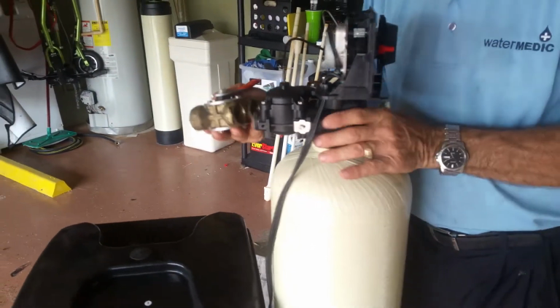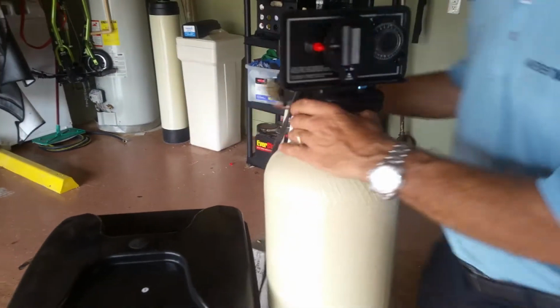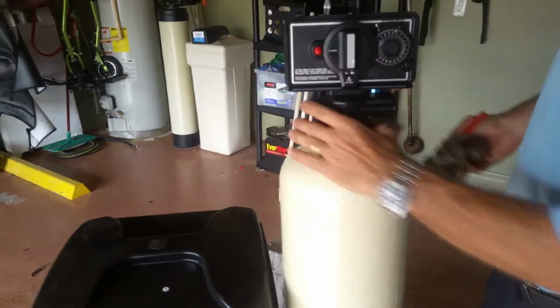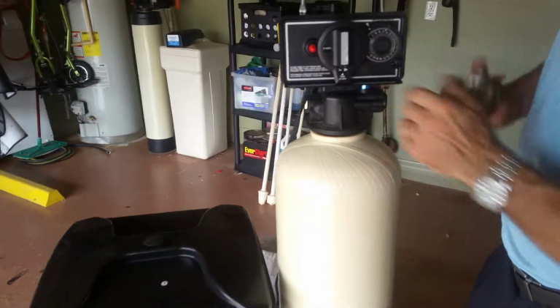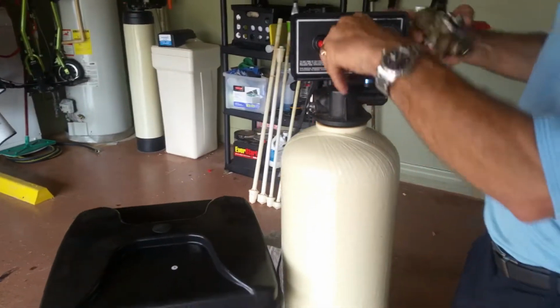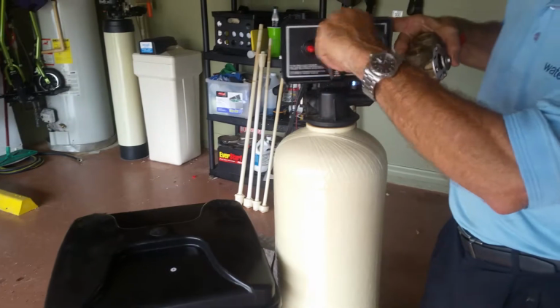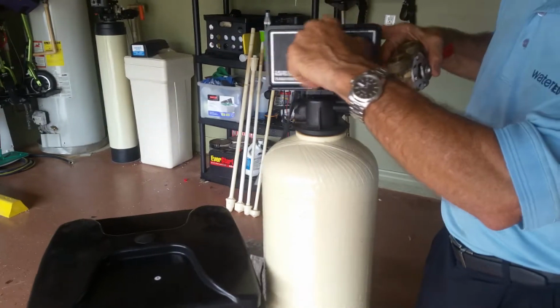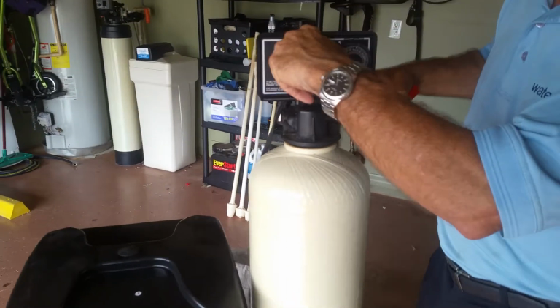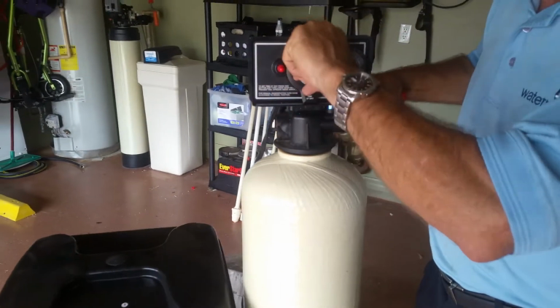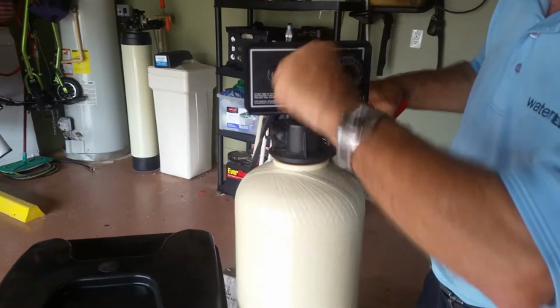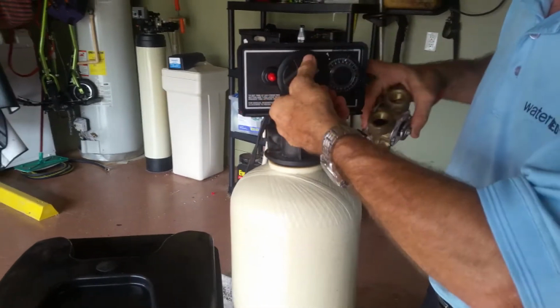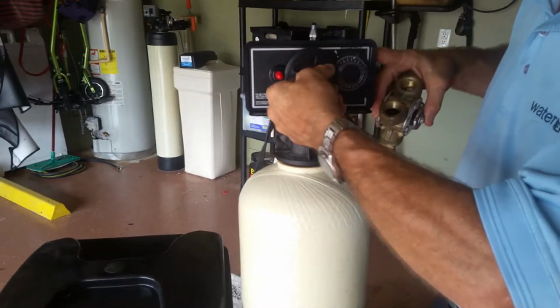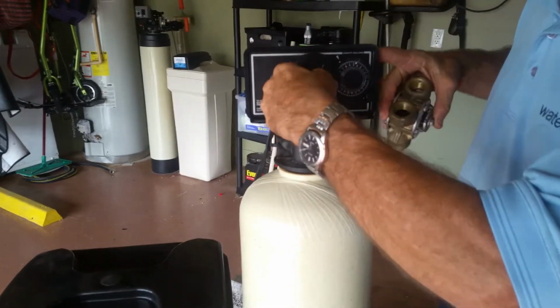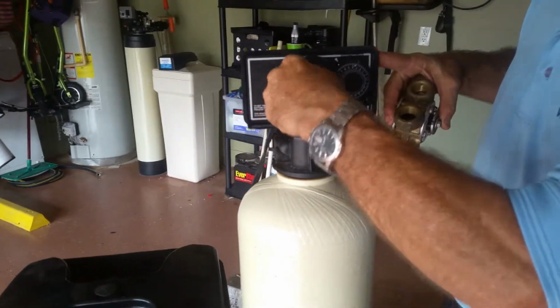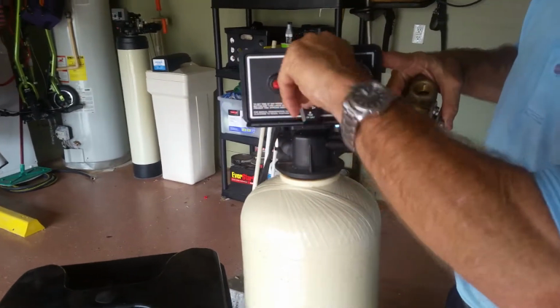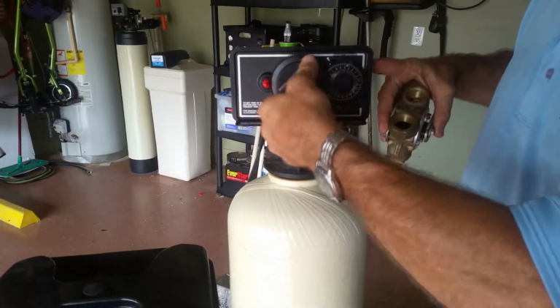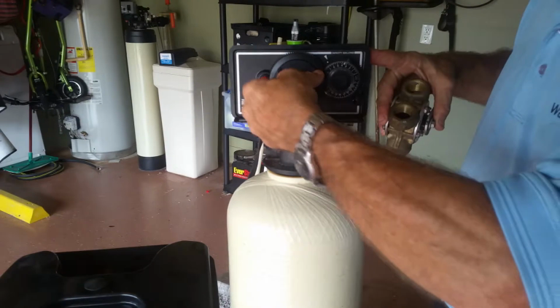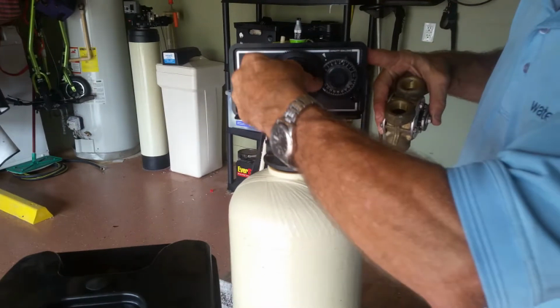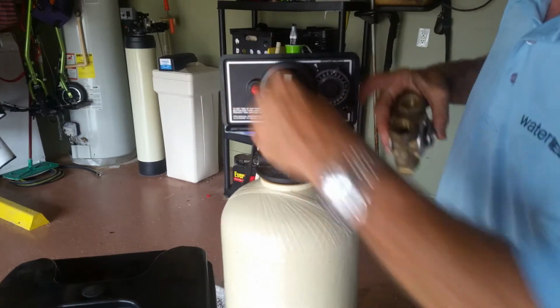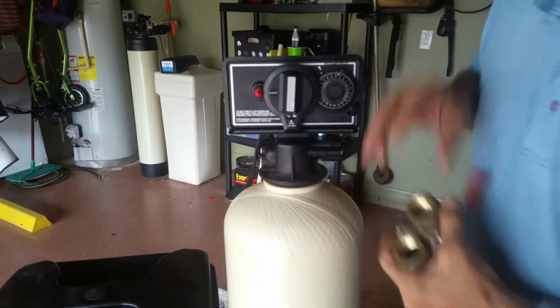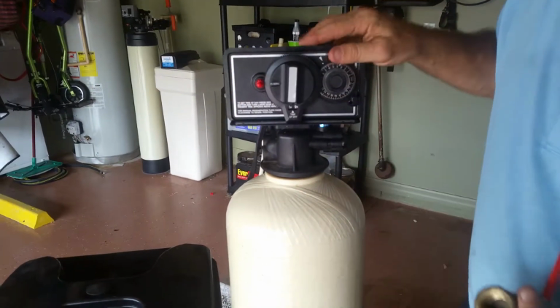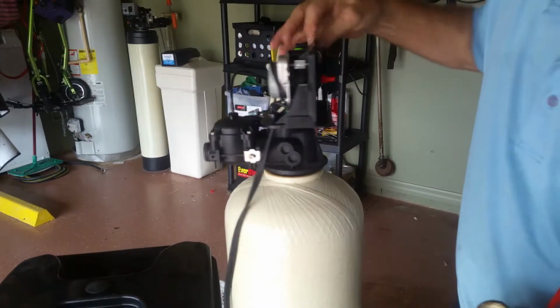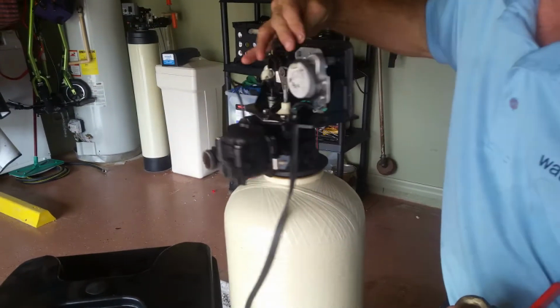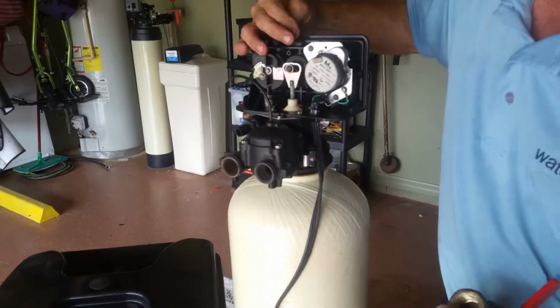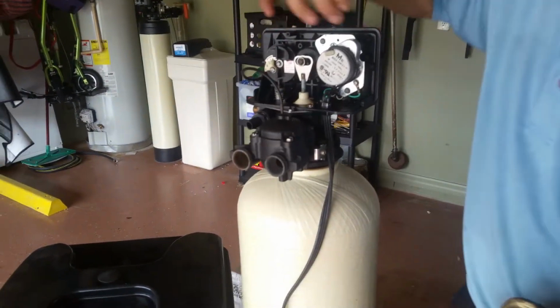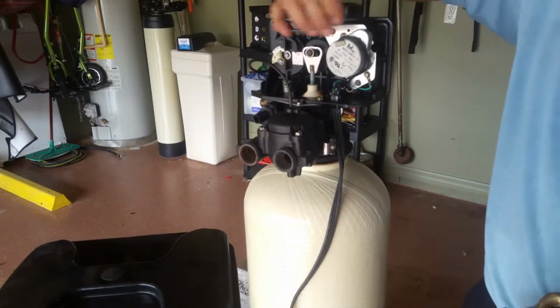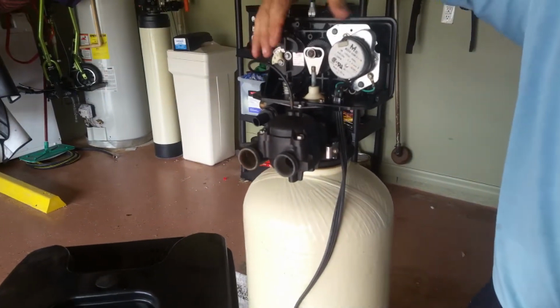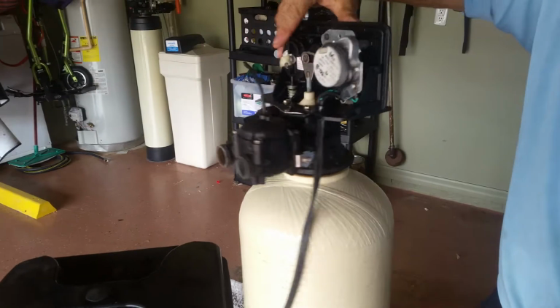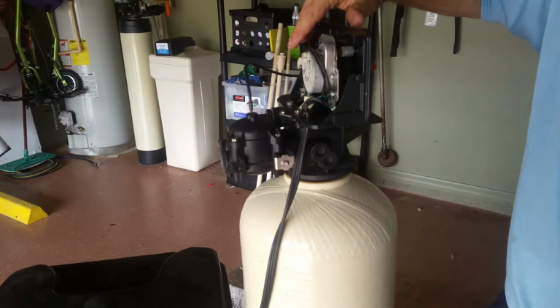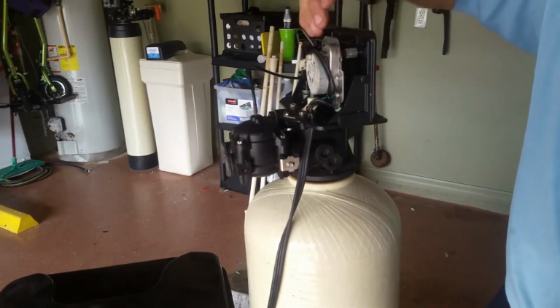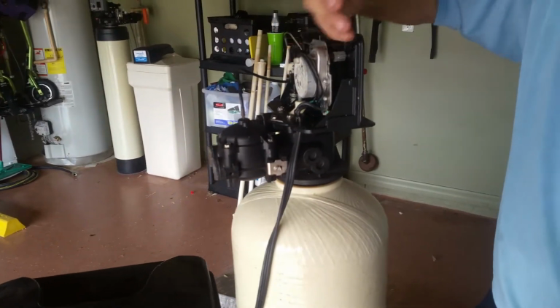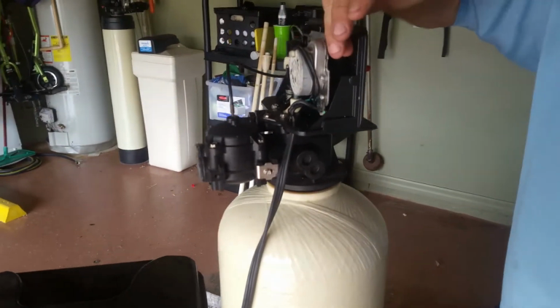FLEC is a gear driven water softener. It turns by timers and by gears. You can see the back — you have motors and gears.